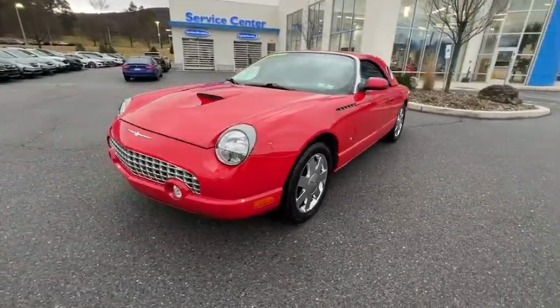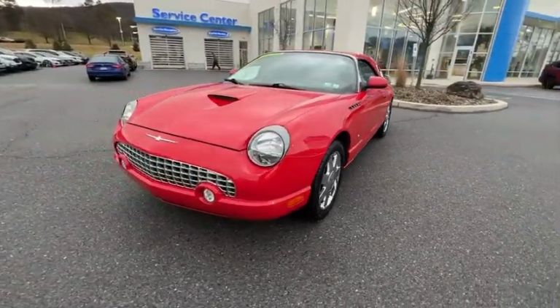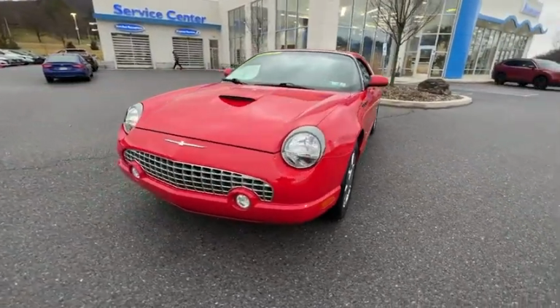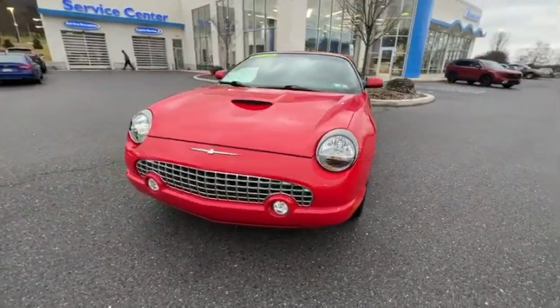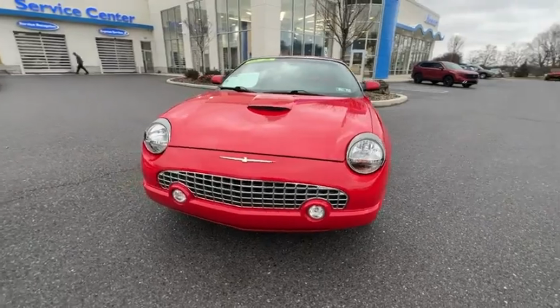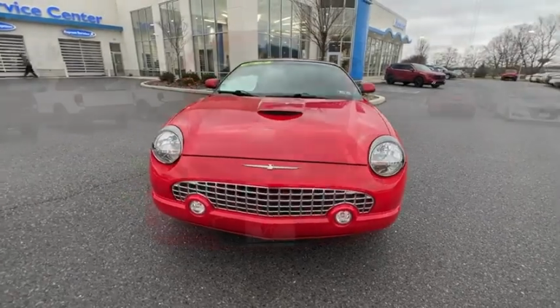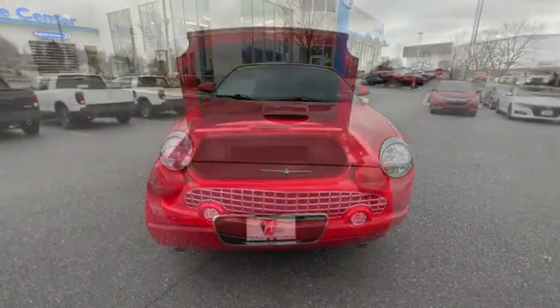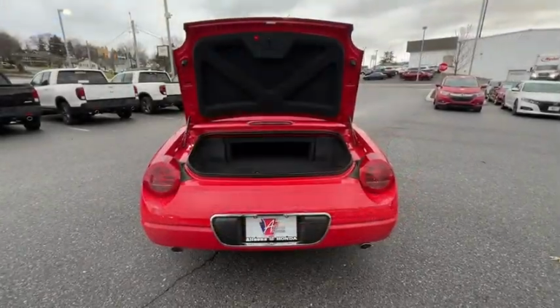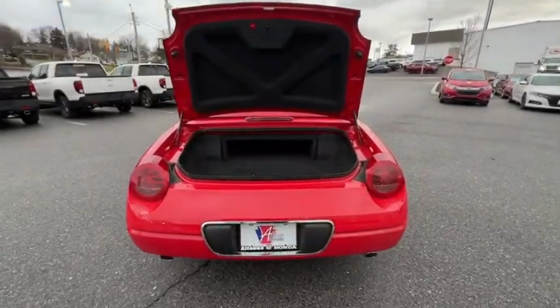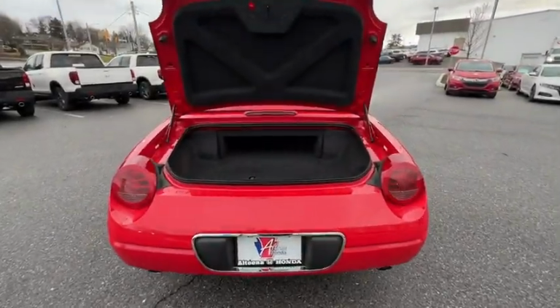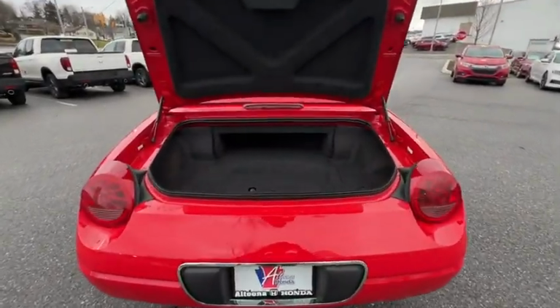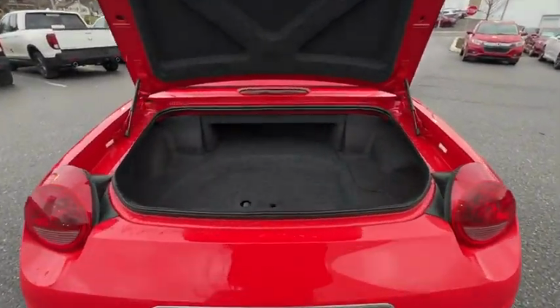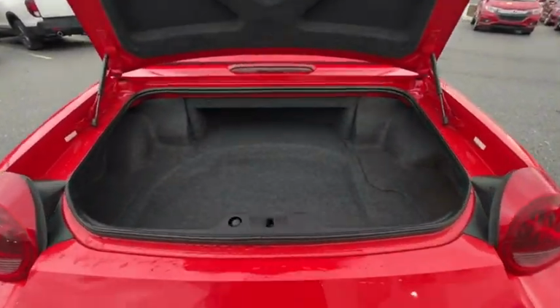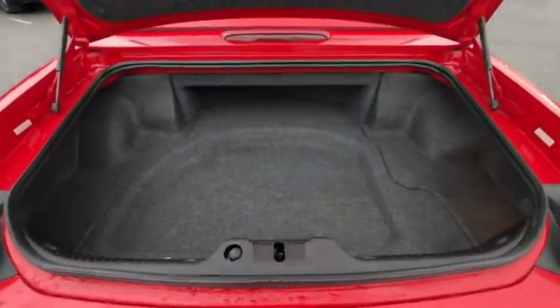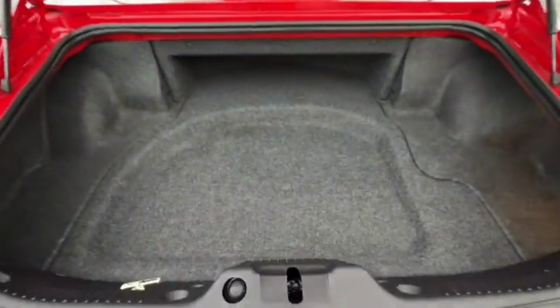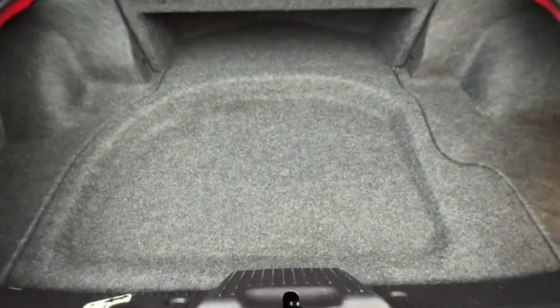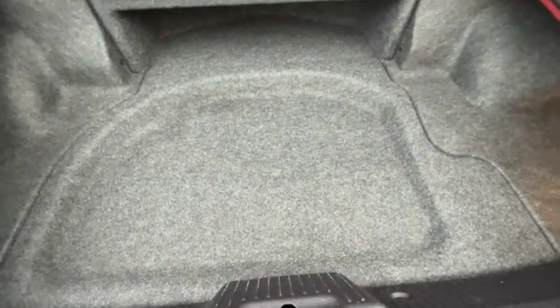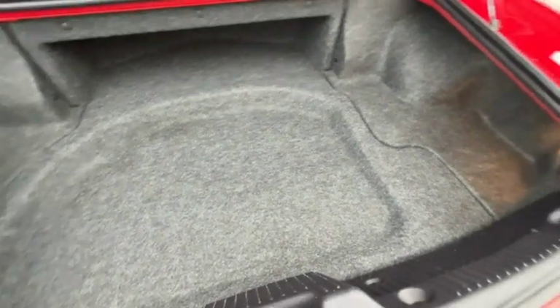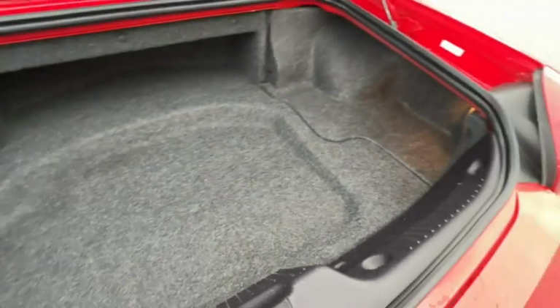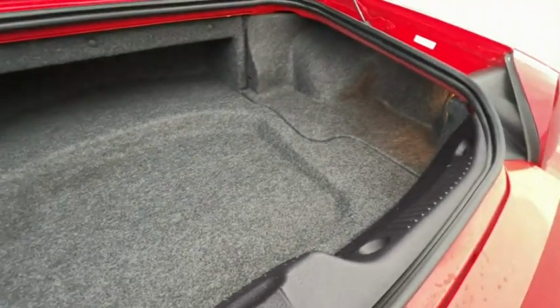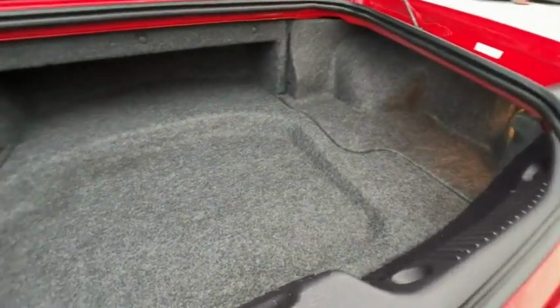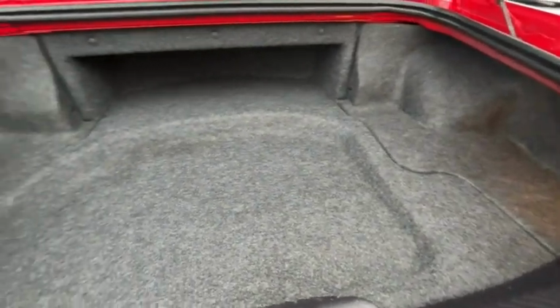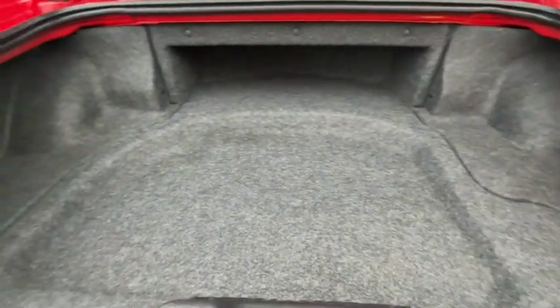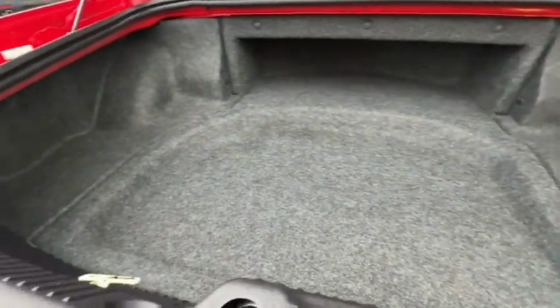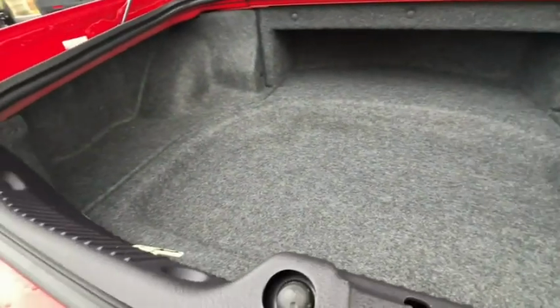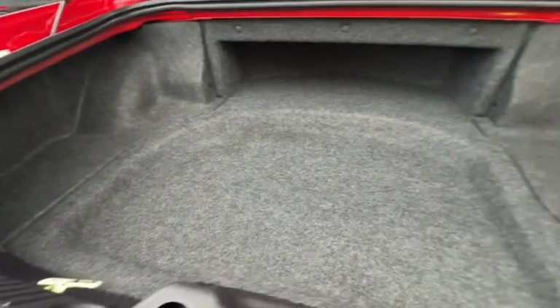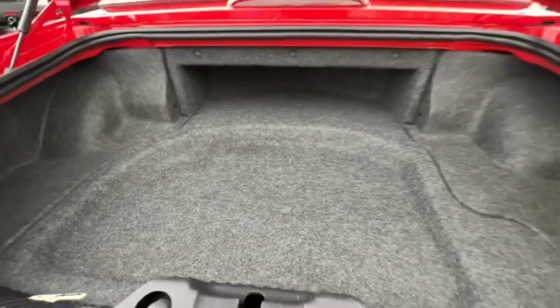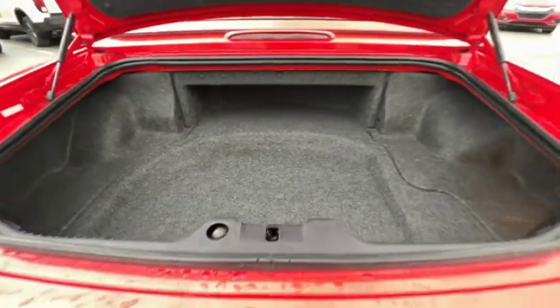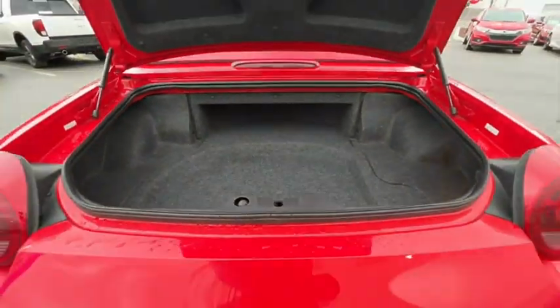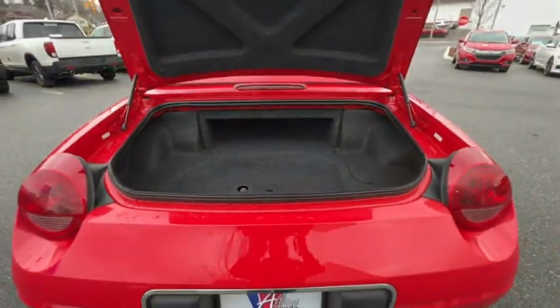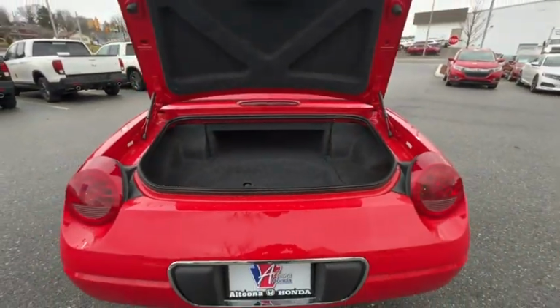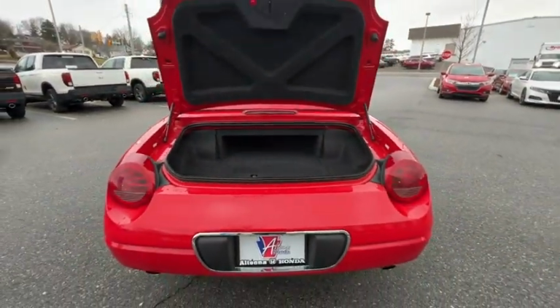This vehicle has less than 50,000 miles. Here are some of this vehicle's great options: power passenger seat, traction control, dual airbags, leather-wrapped steering wheel, power steering, alloy wheels, and AM FM stereo with CD play.